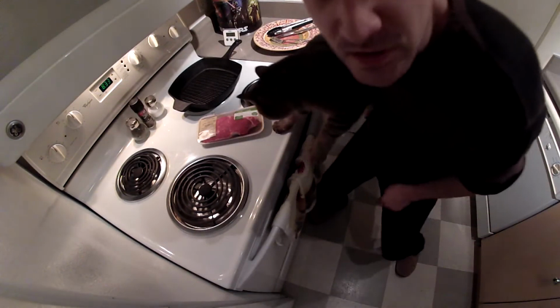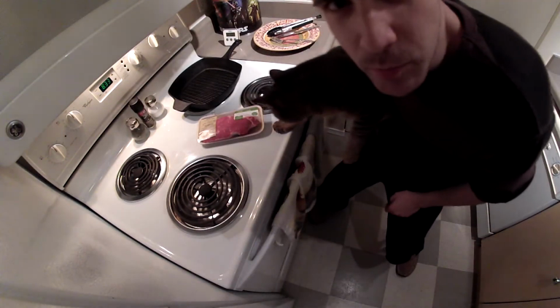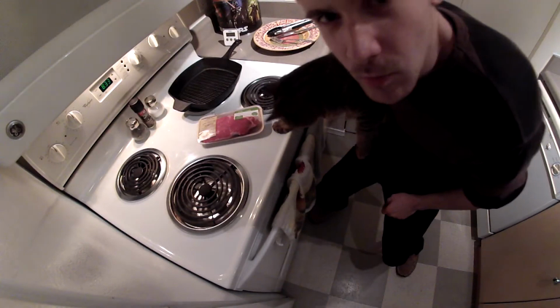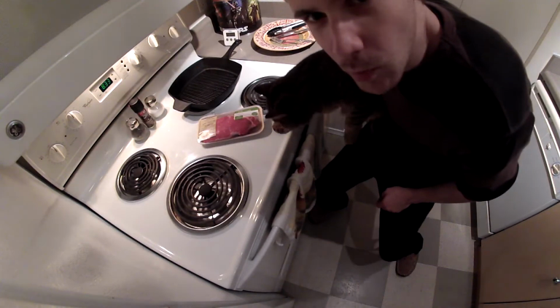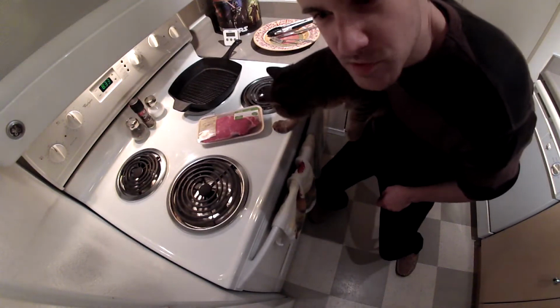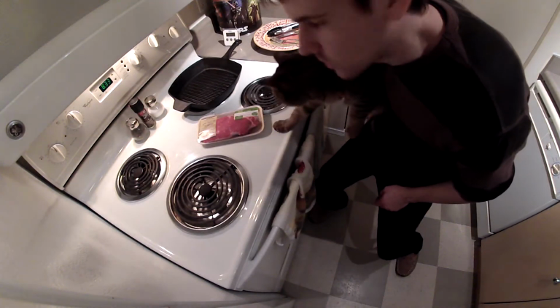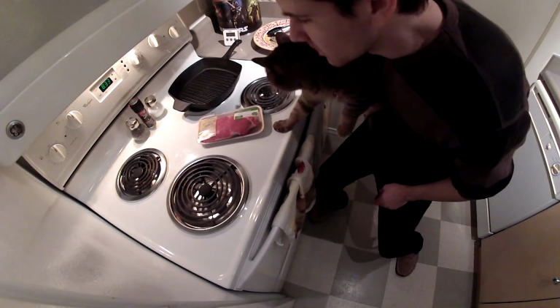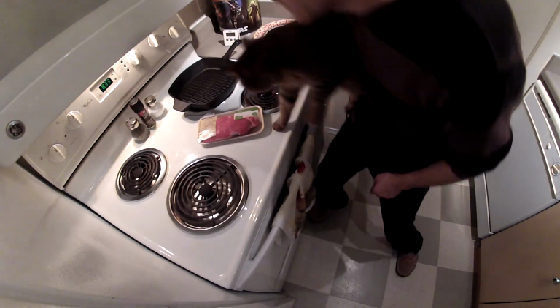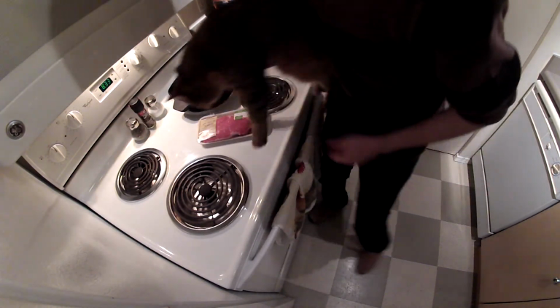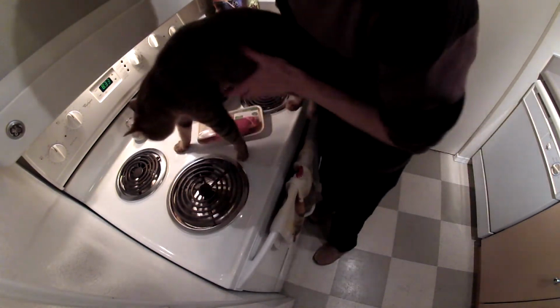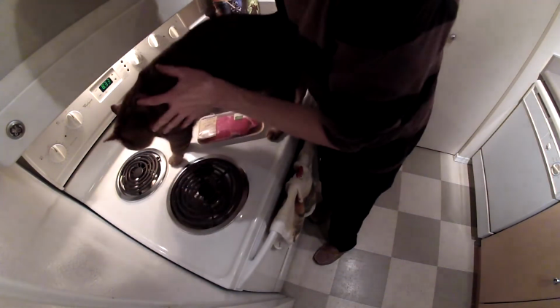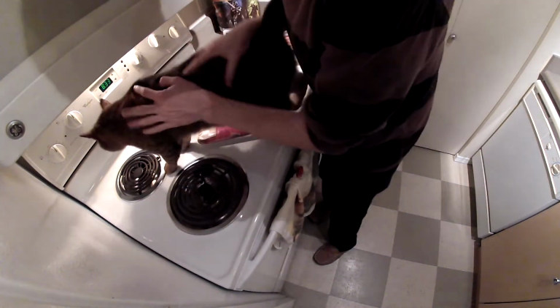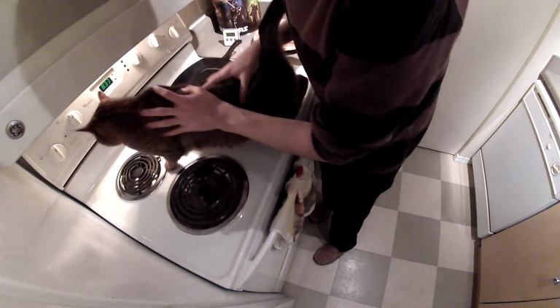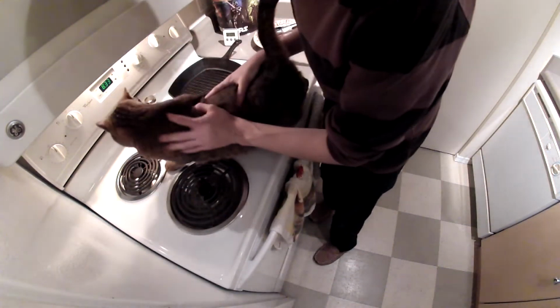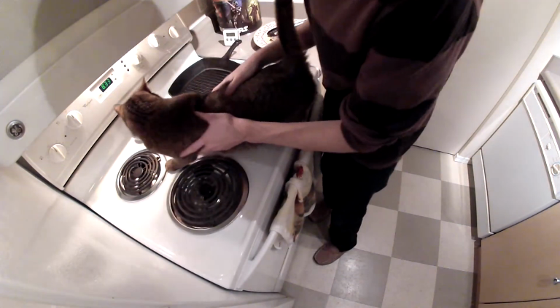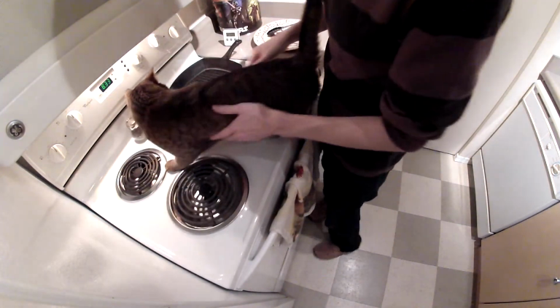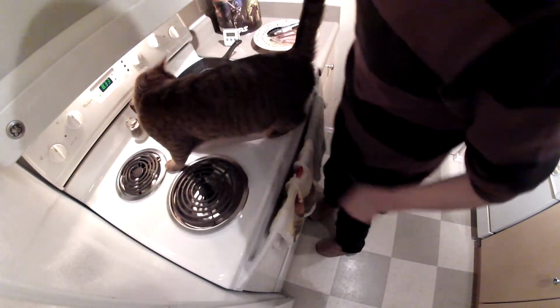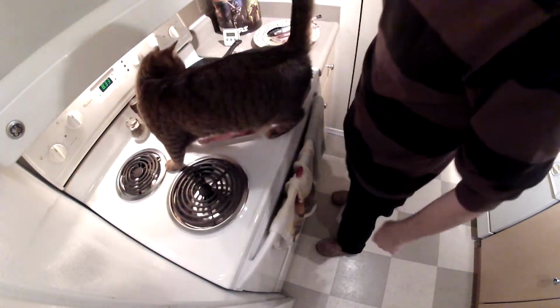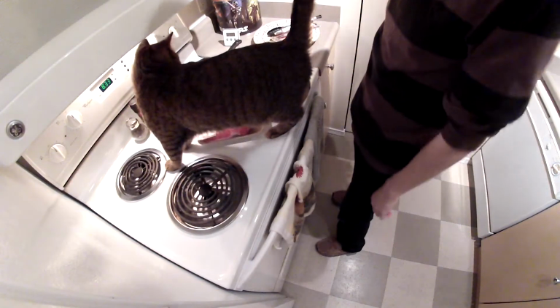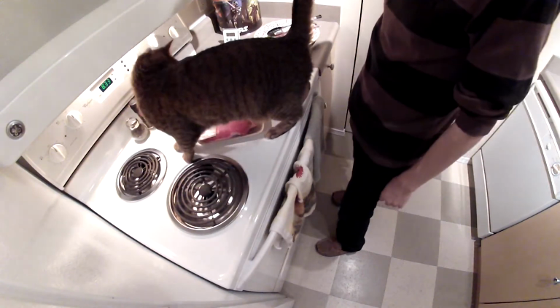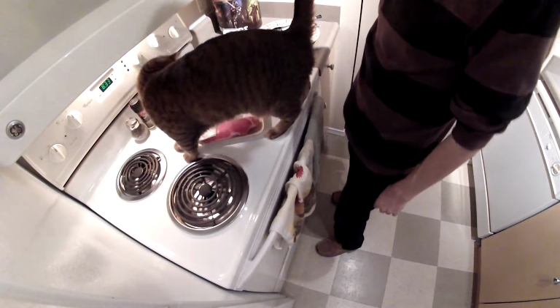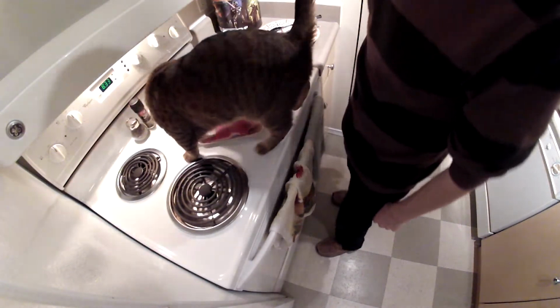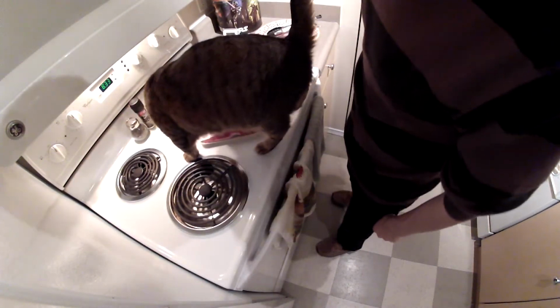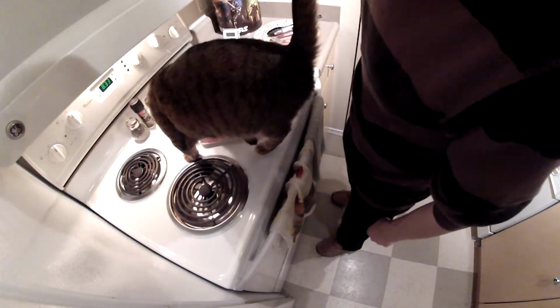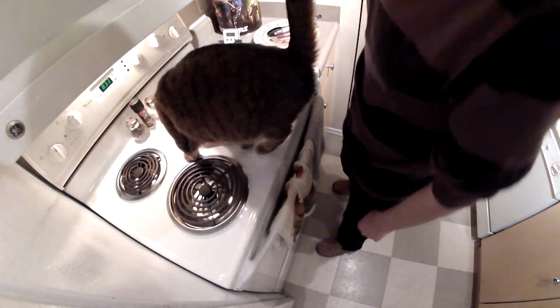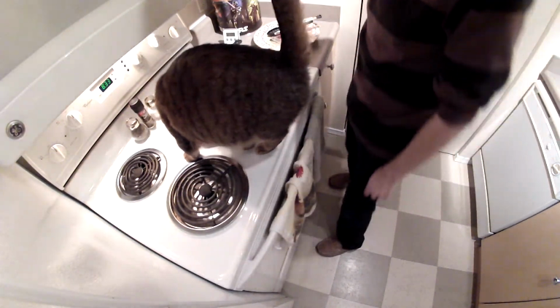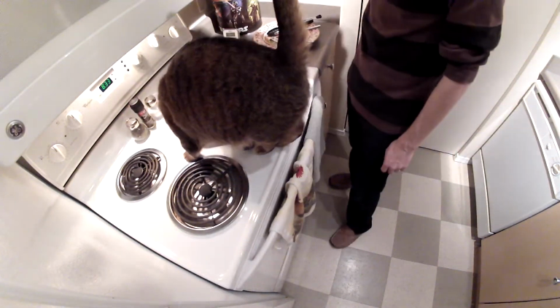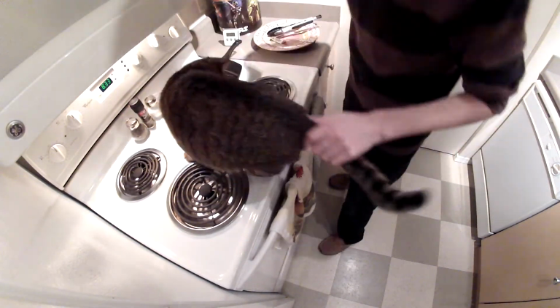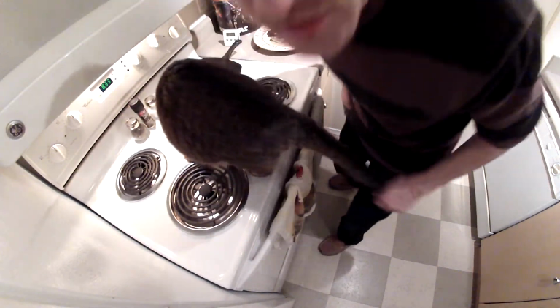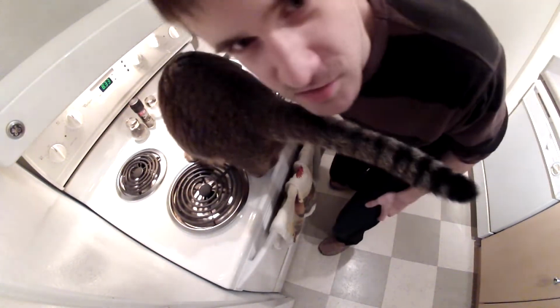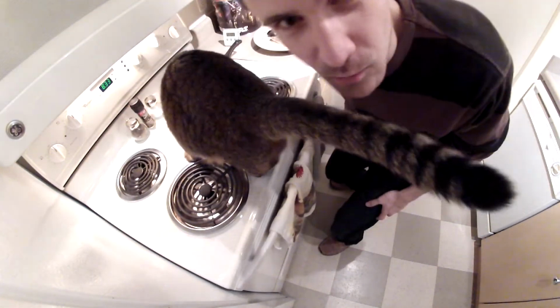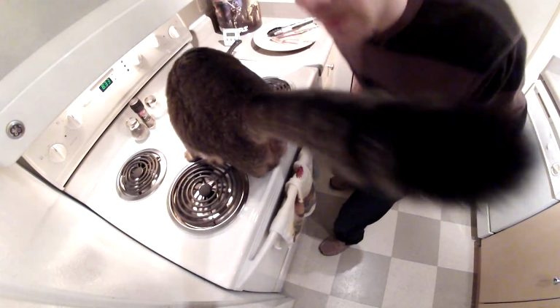Next step, warm up steak using cat. Steak is nice and warm now.